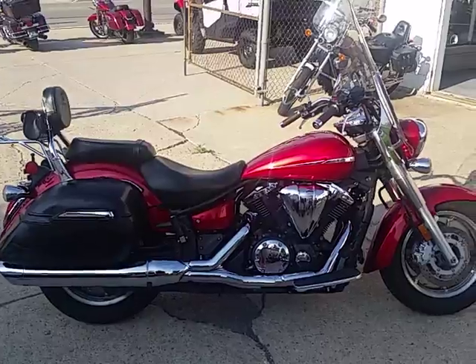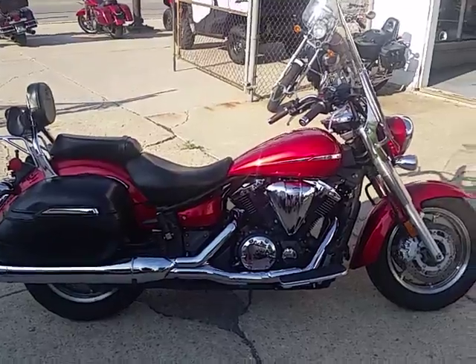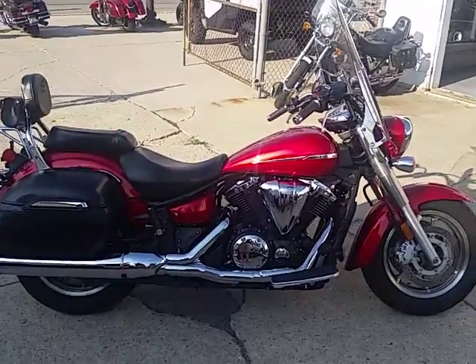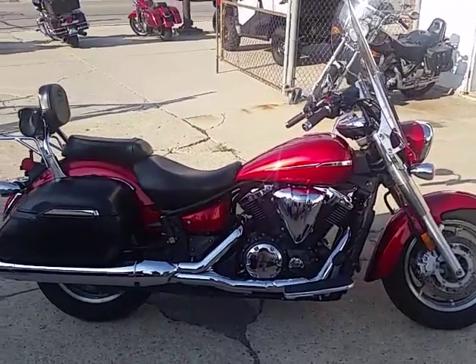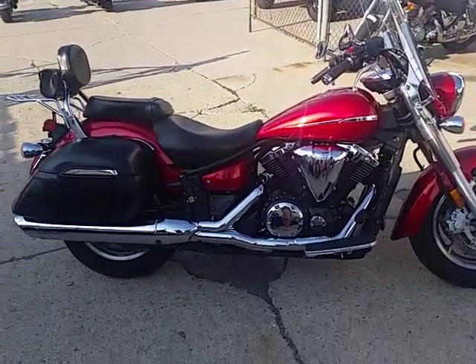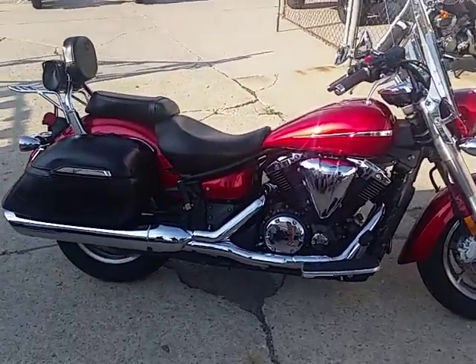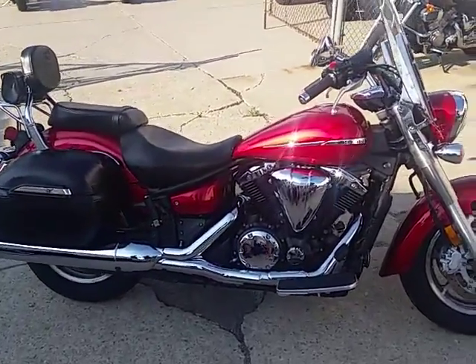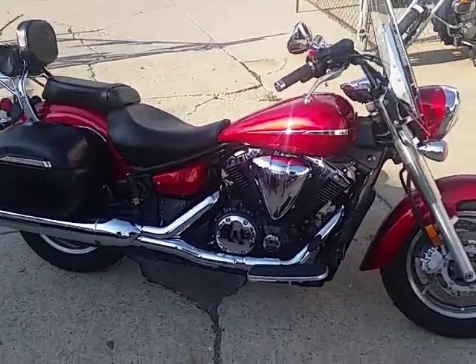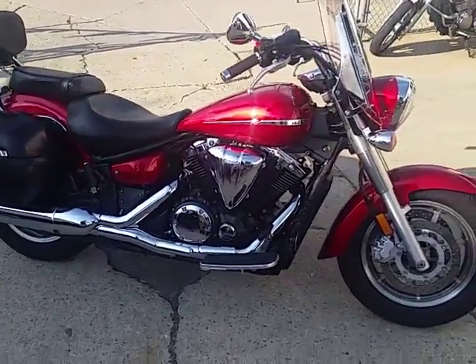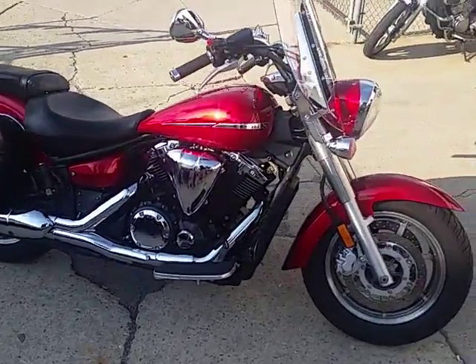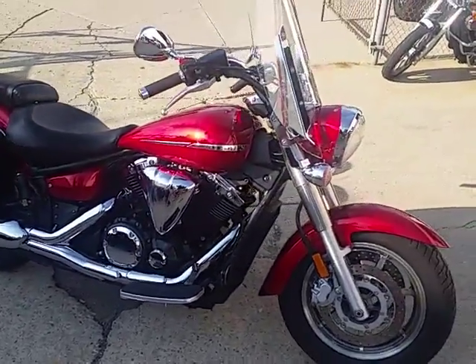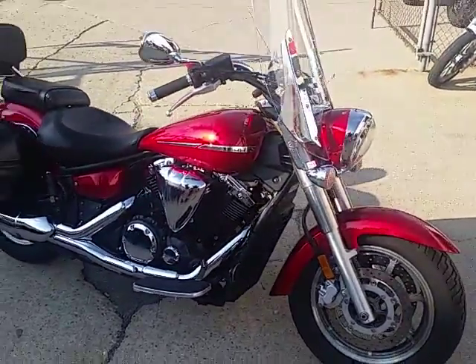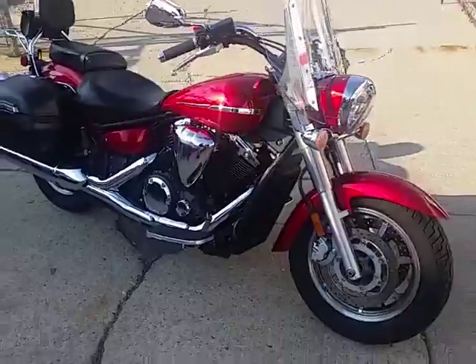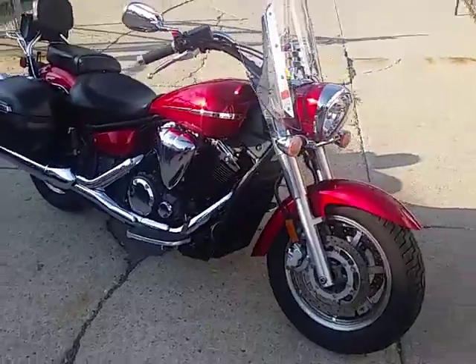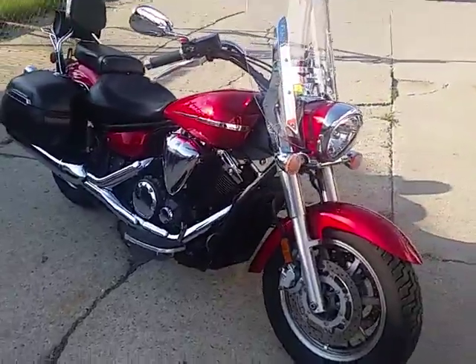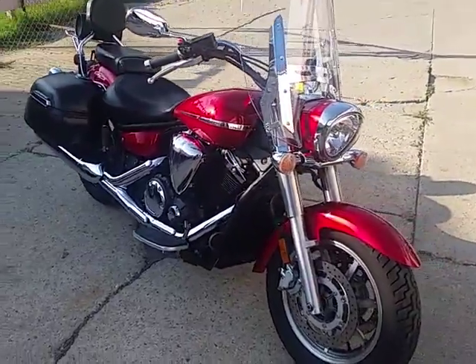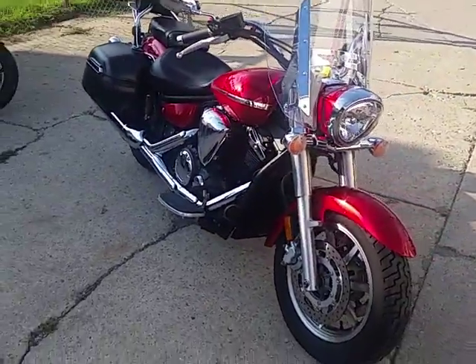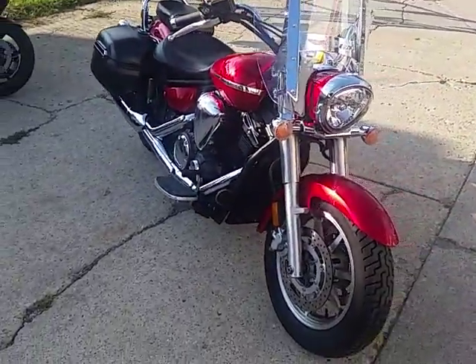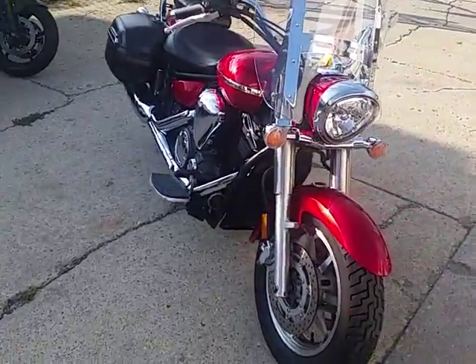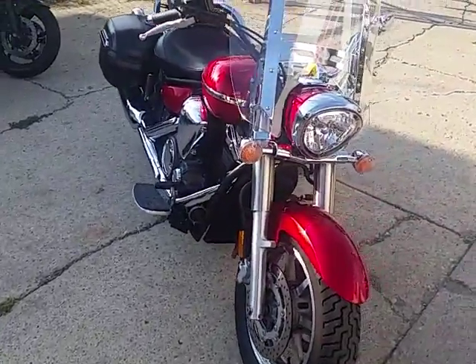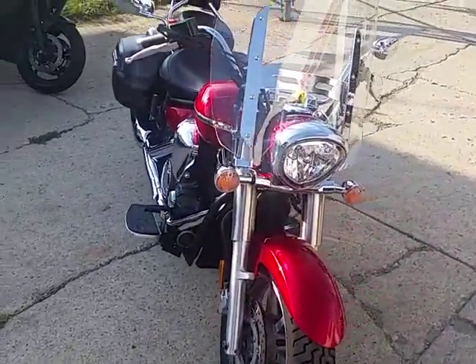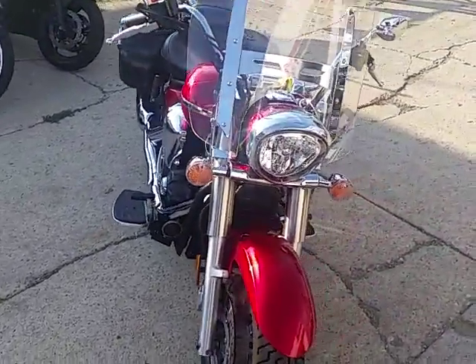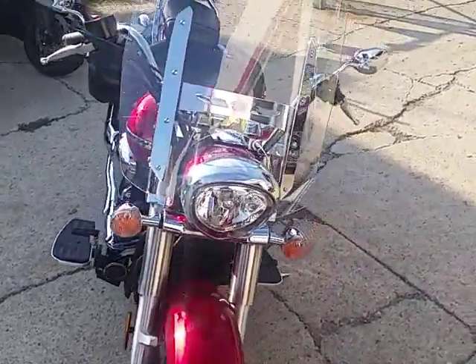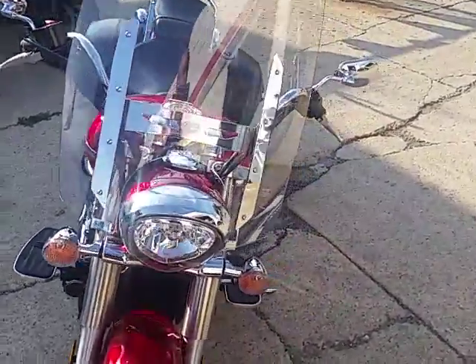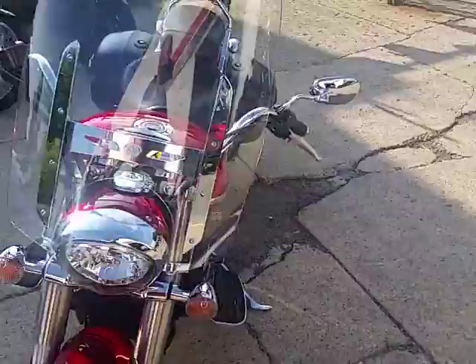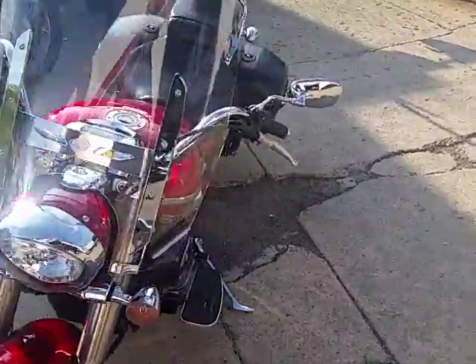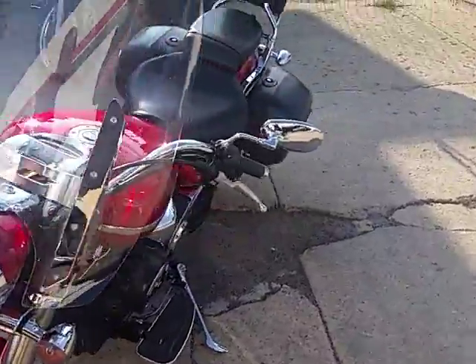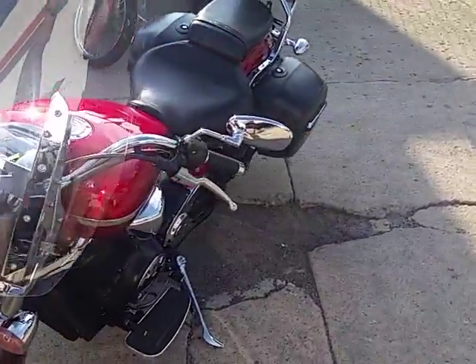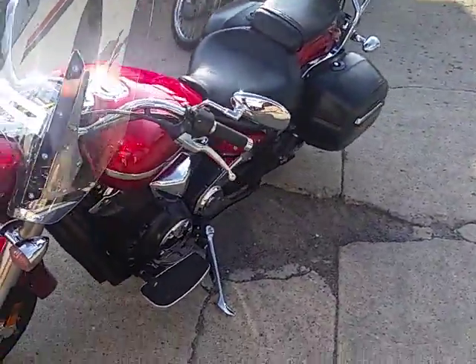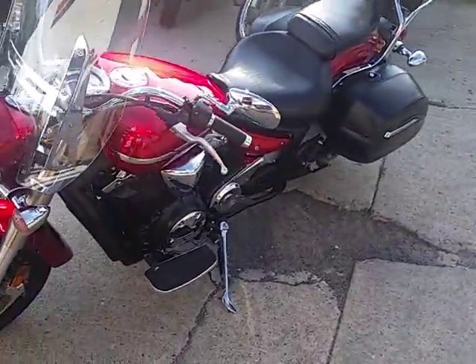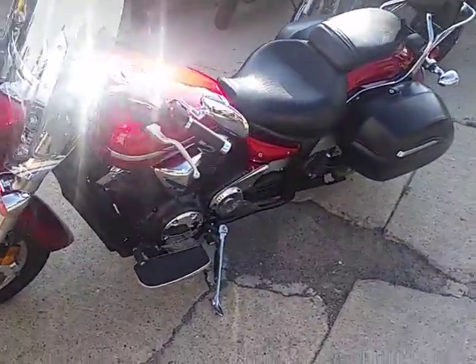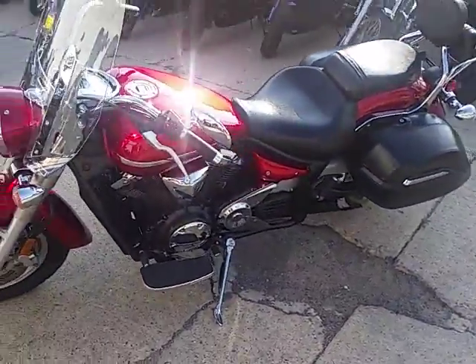It's Approval Powersports doing some videos on our used bikes. This one's a 2007 Yamaha V-Star 1300 Touring. We got this thing priced at $4,499. It comes in candy apple red. This bike's only got 5,657 miles.